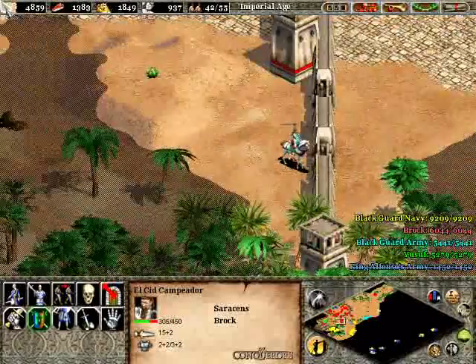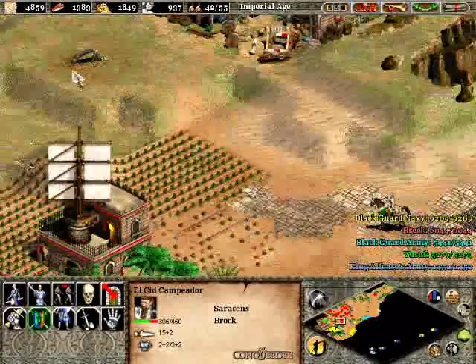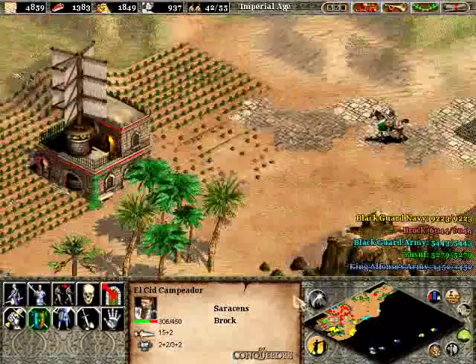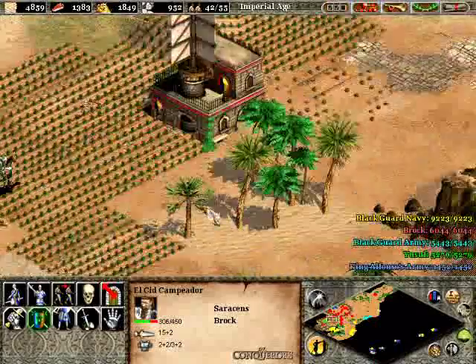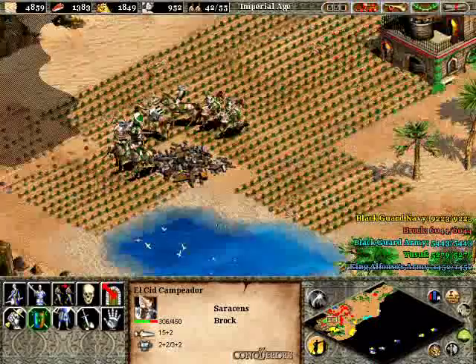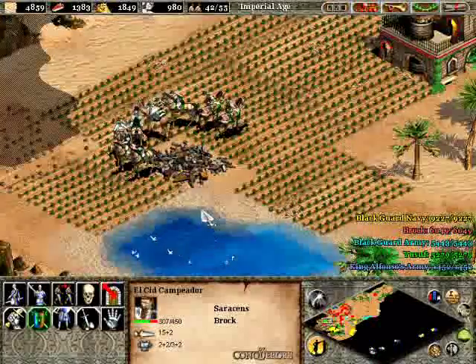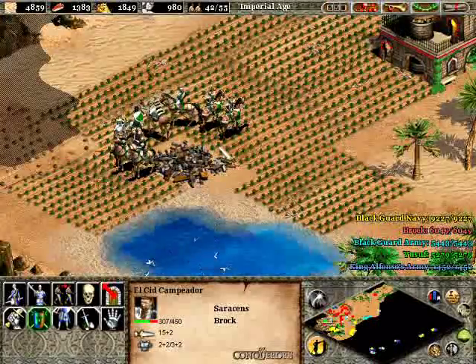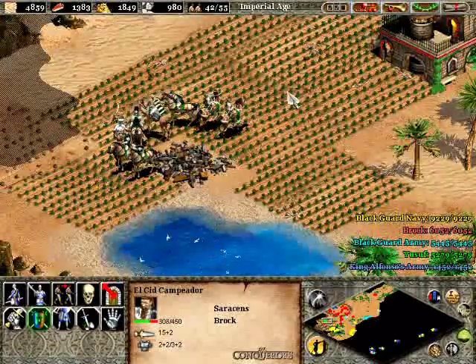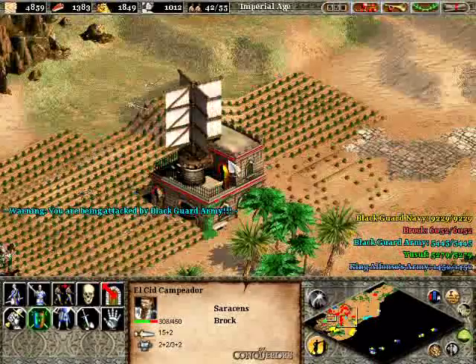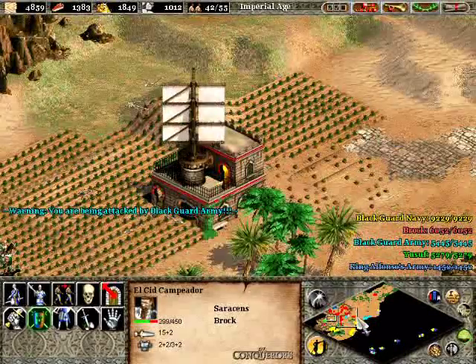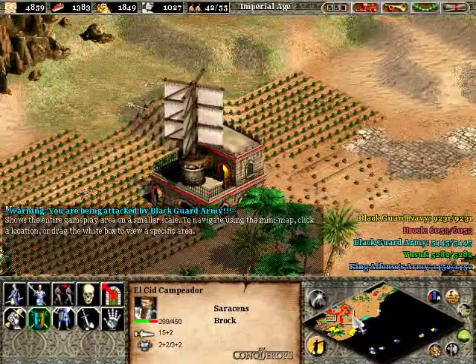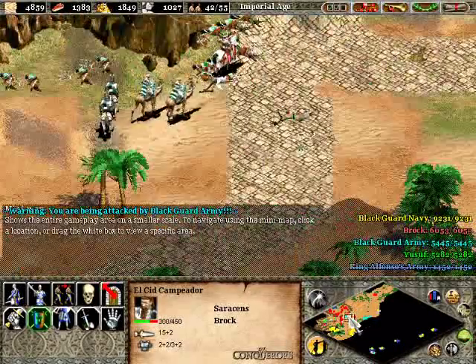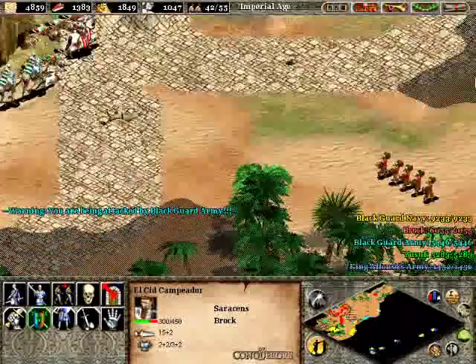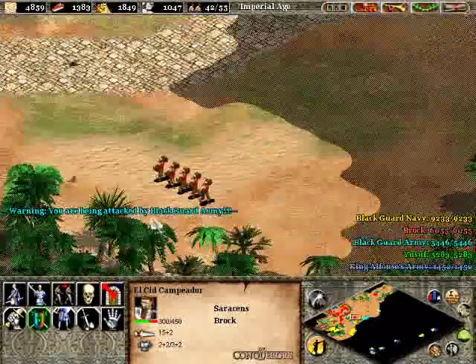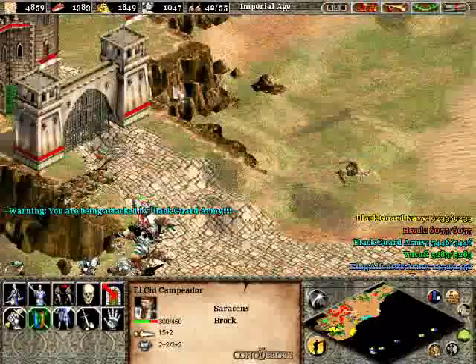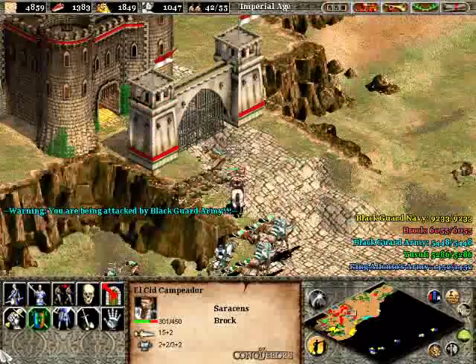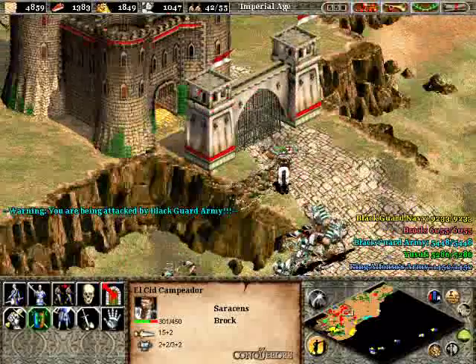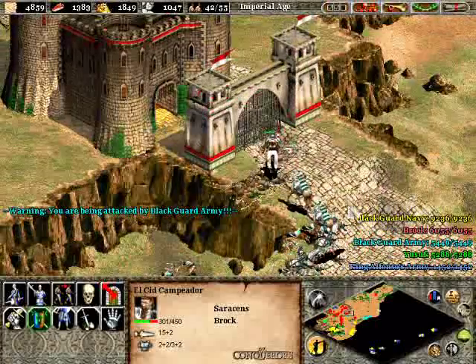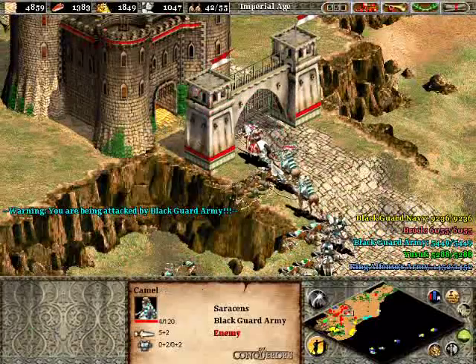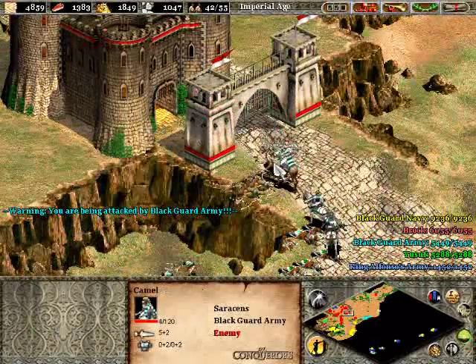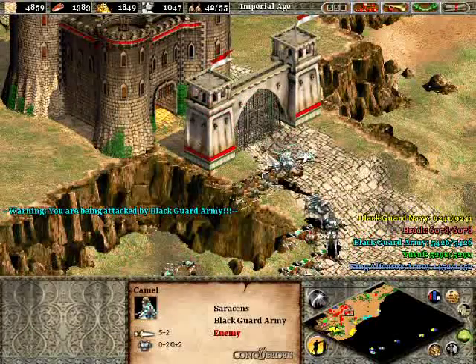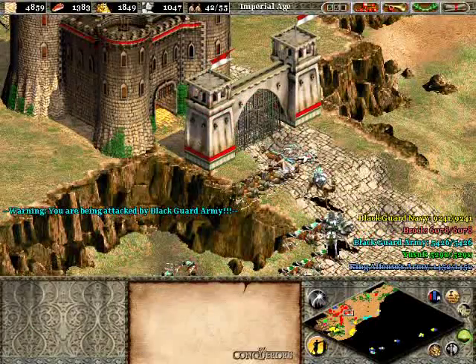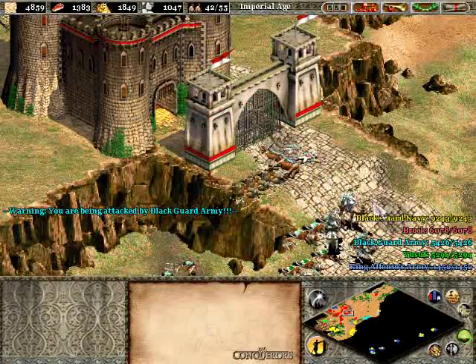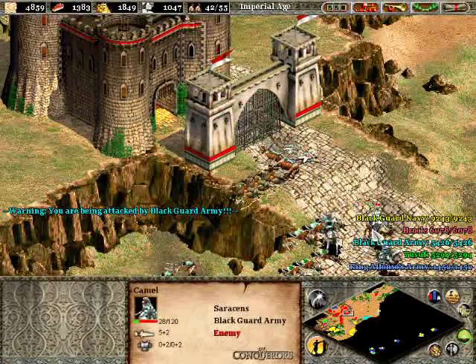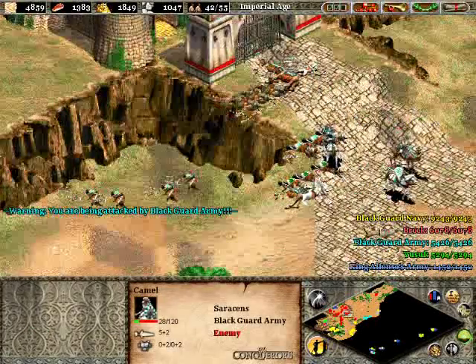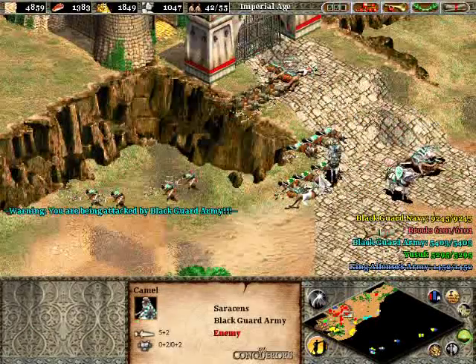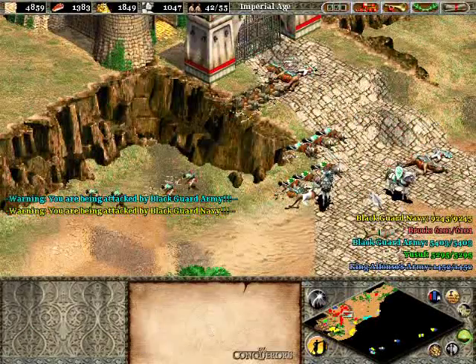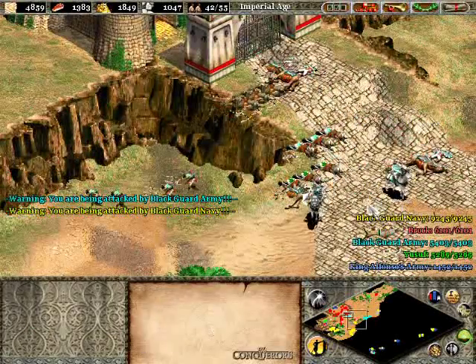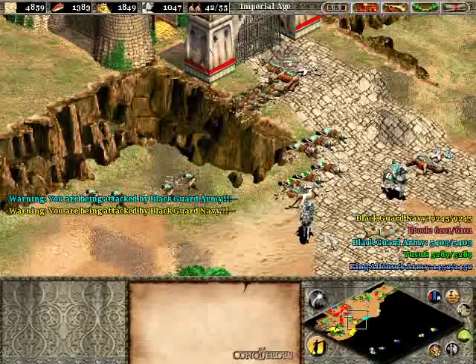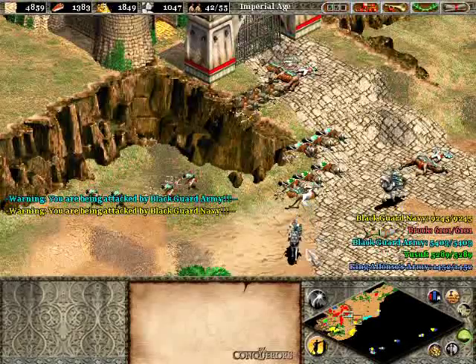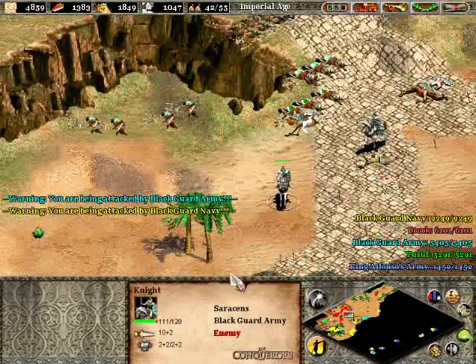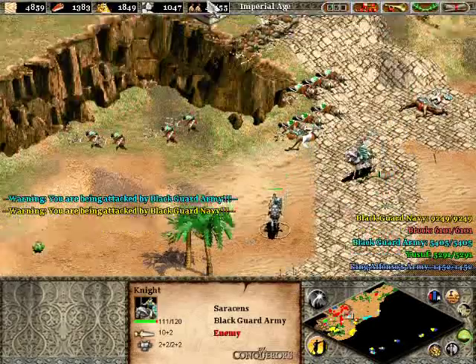So there's one more straggler knight and a couple more of these units — they're kind of petty units out there. This is kind of a pain right now without a second castle. It's very important that you get a second castle, but we don't have it, so we've got to live with what we have.